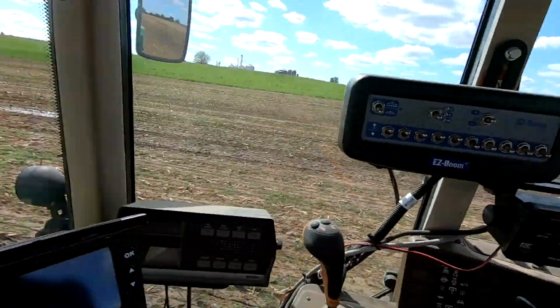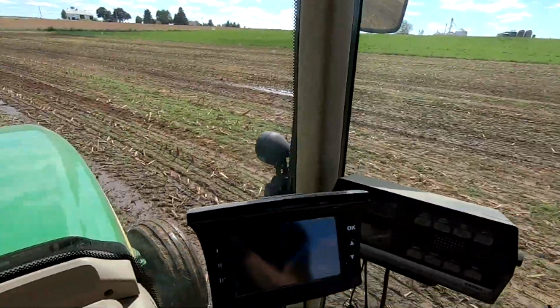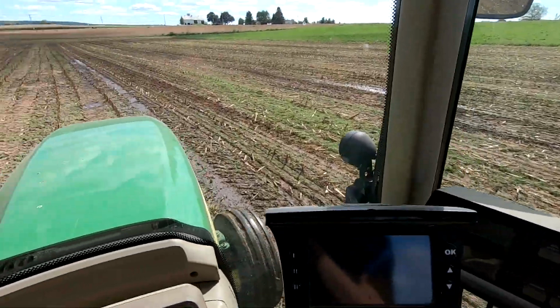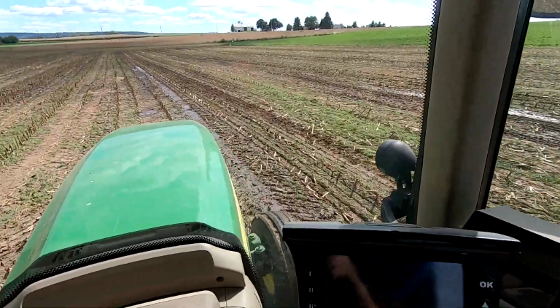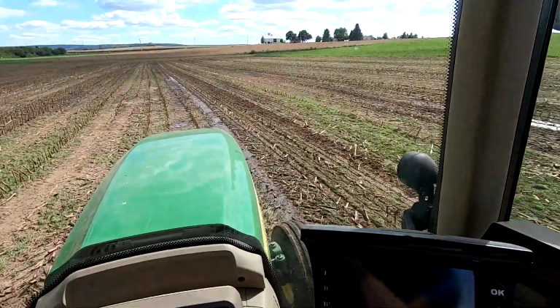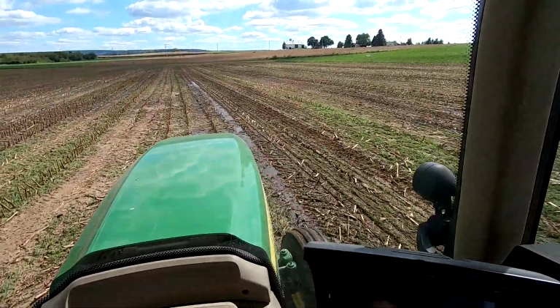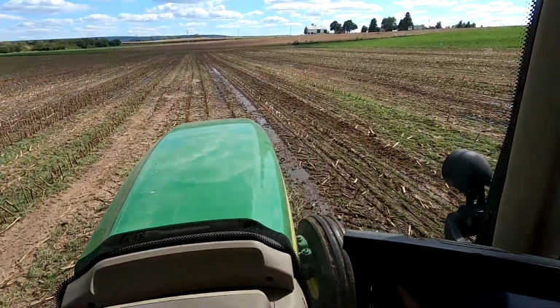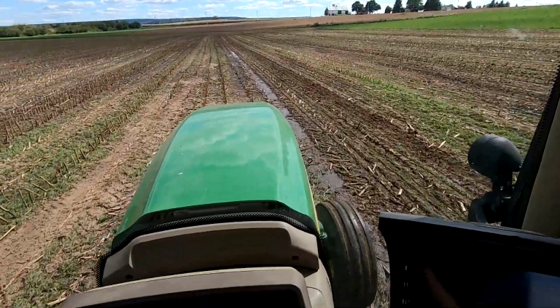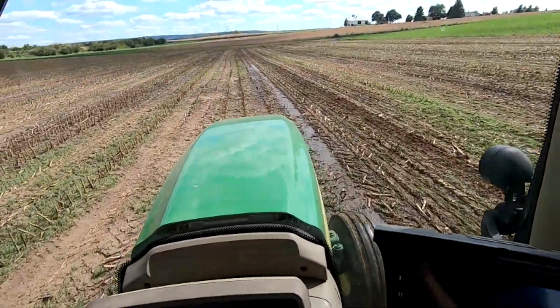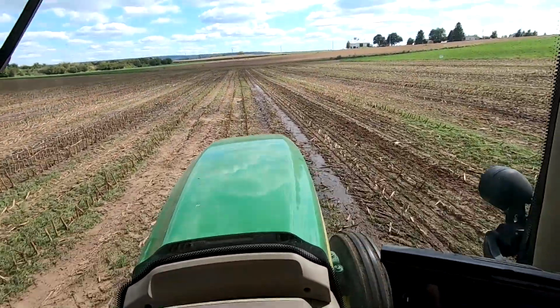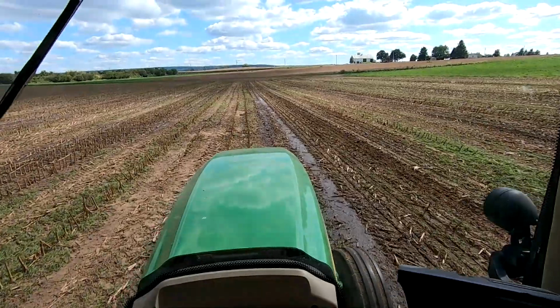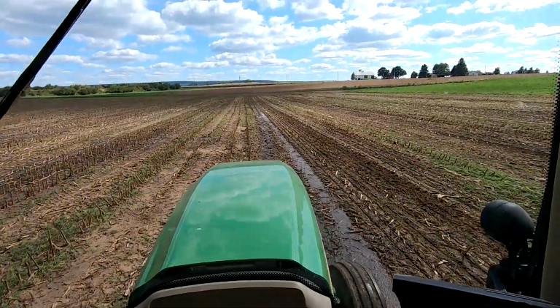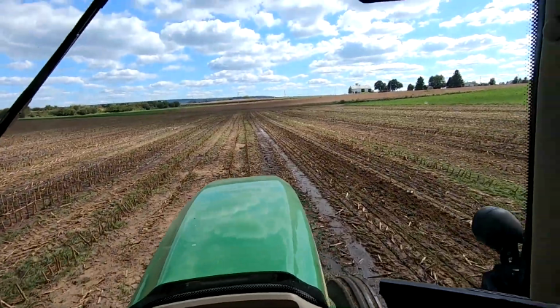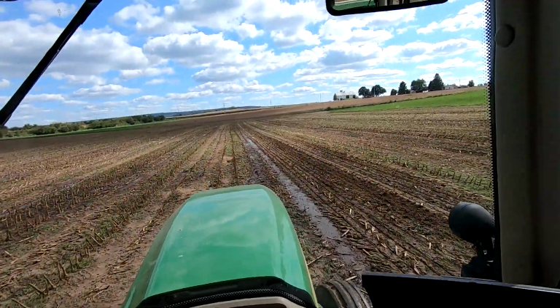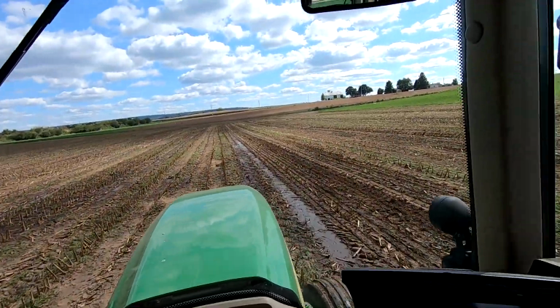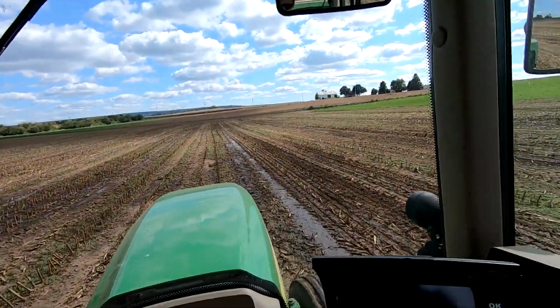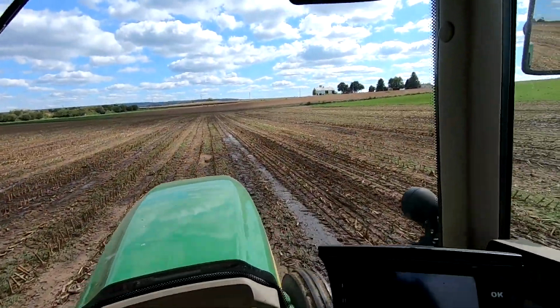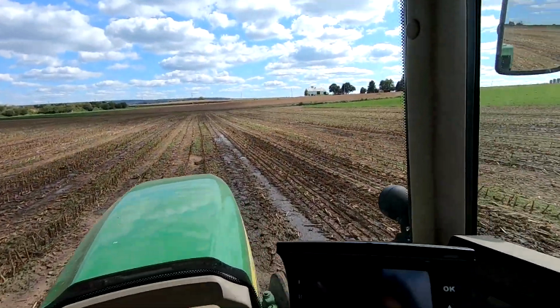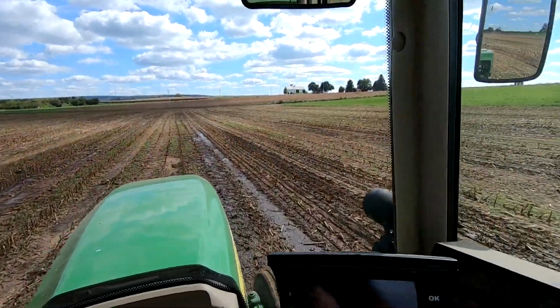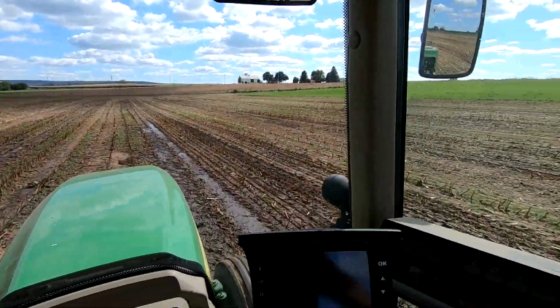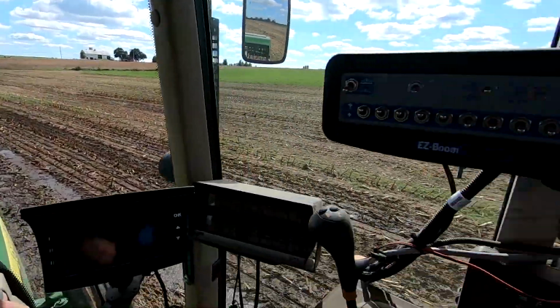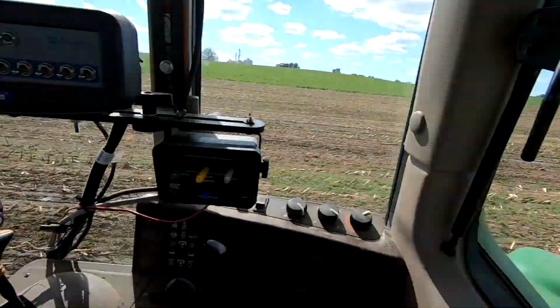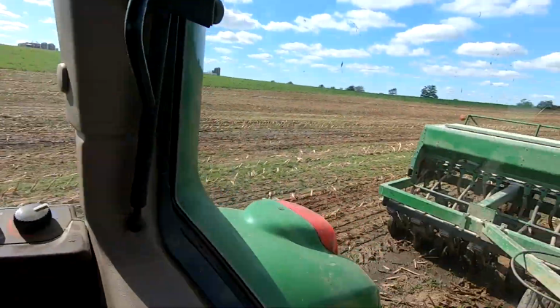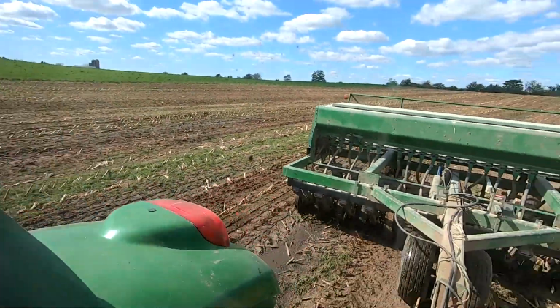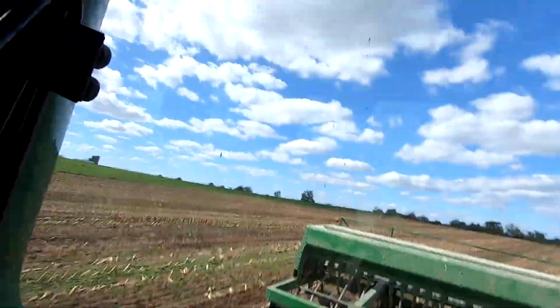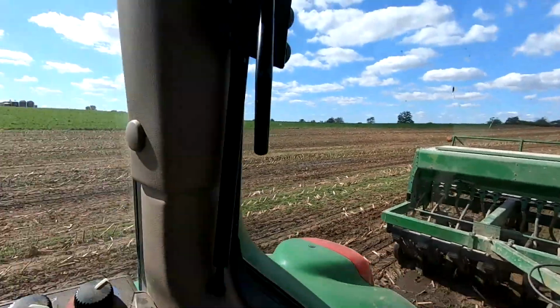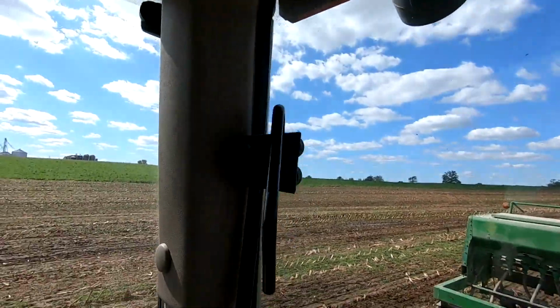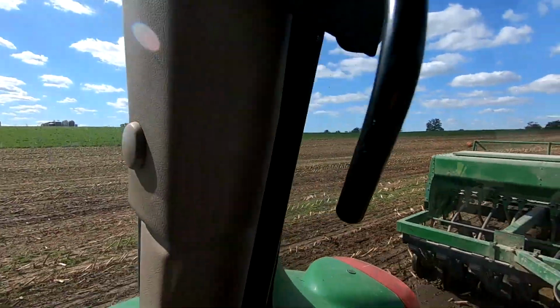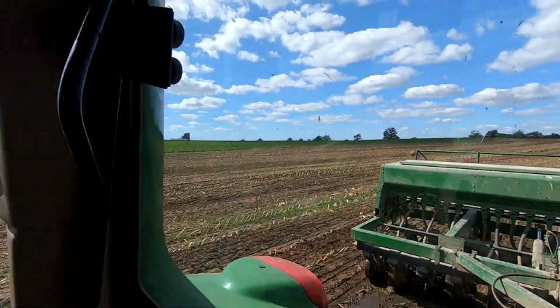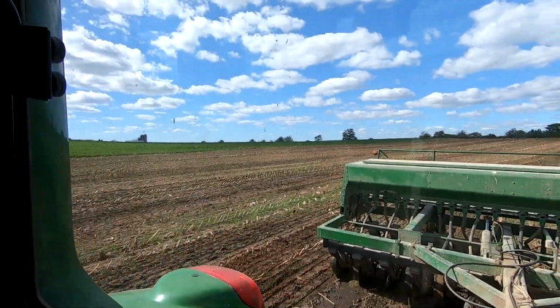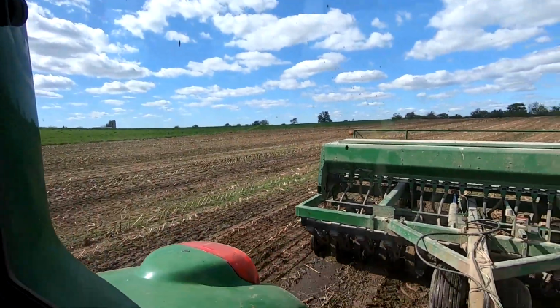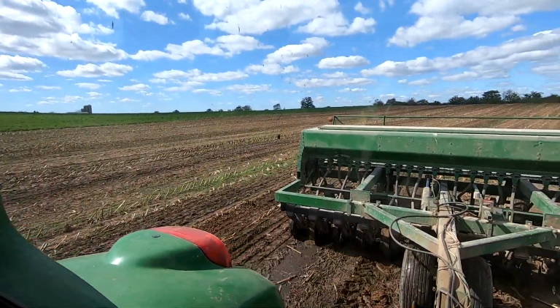Here's a pretty wet spot — I guess I'll plant through it. It can cause trouble with the drill if we hit too much of this. And there's a groundhog hole.